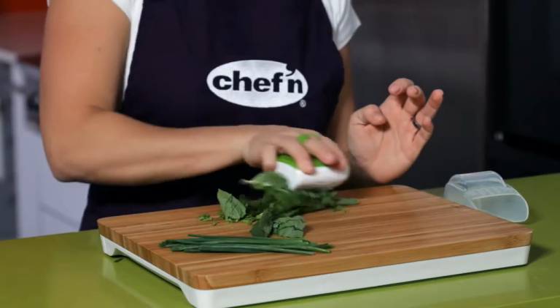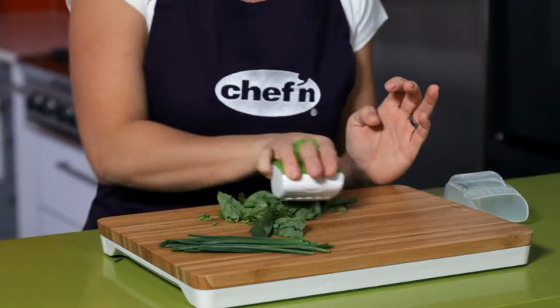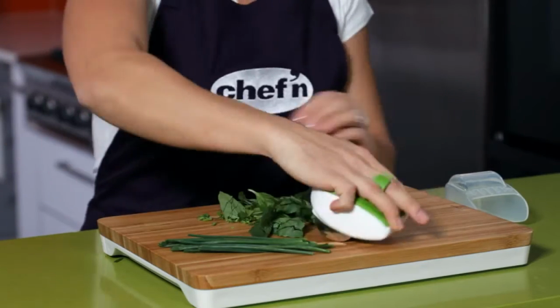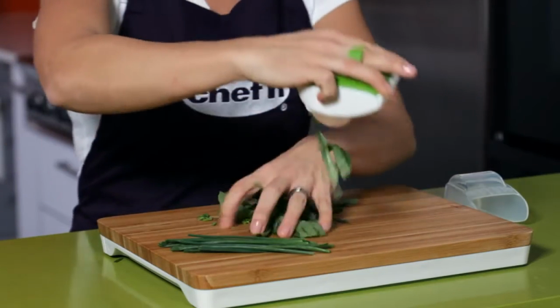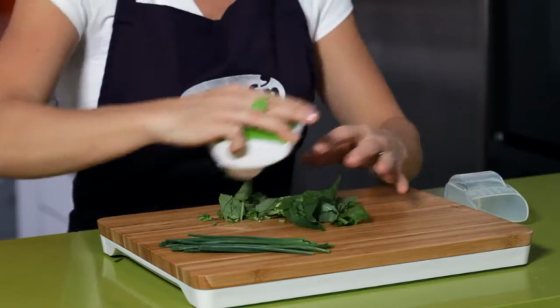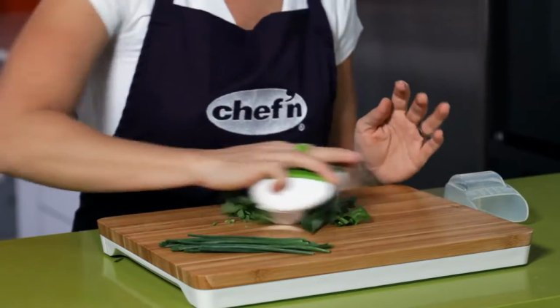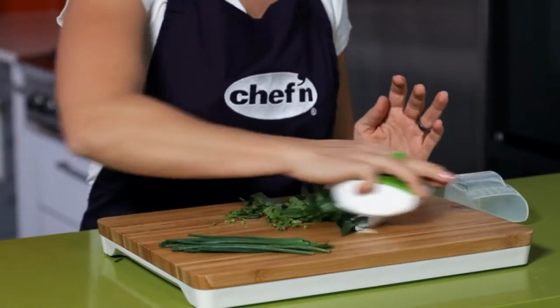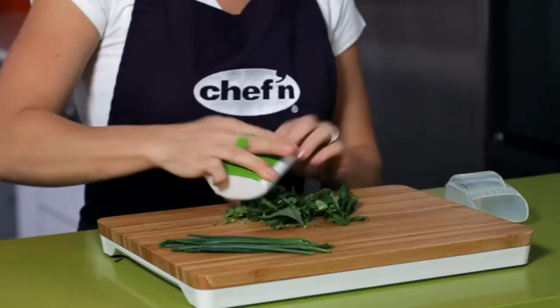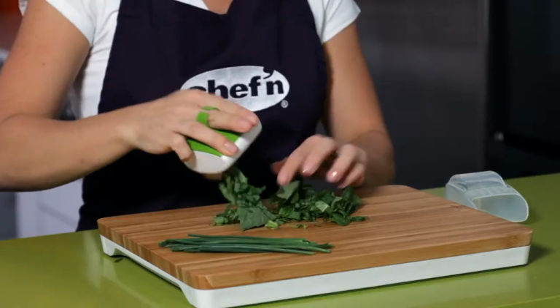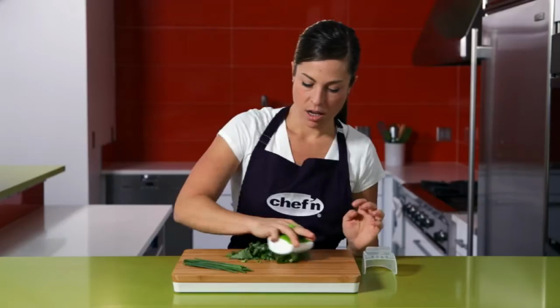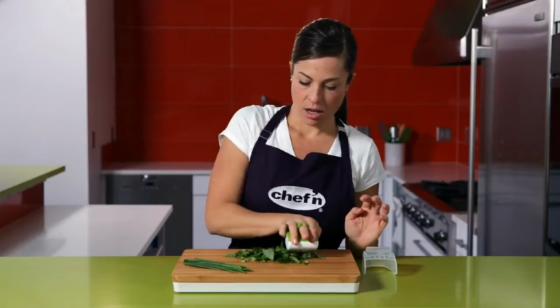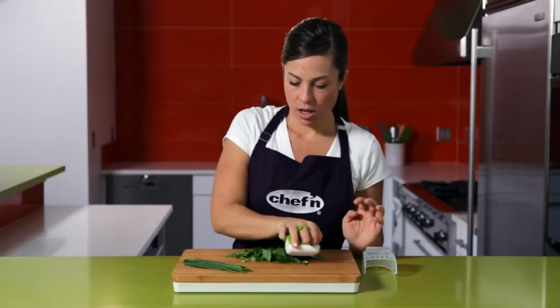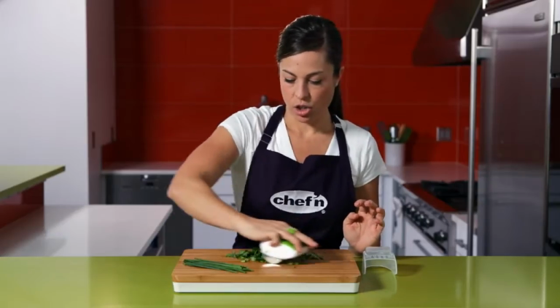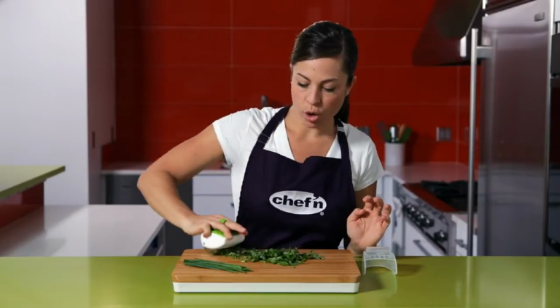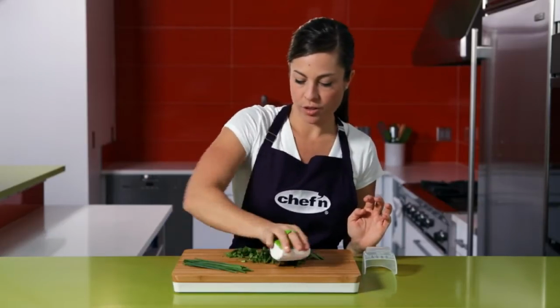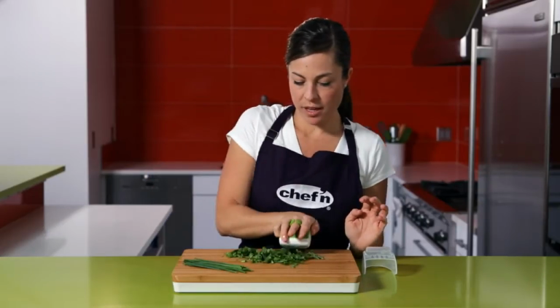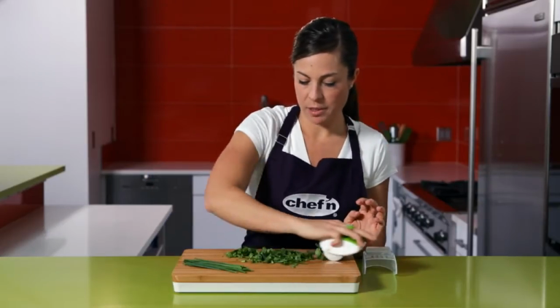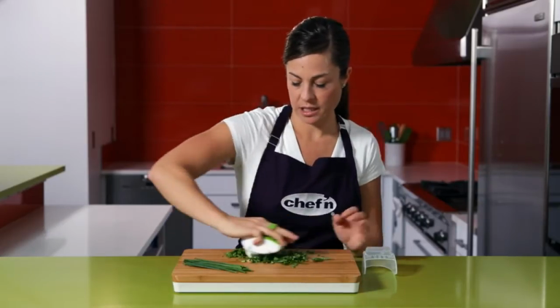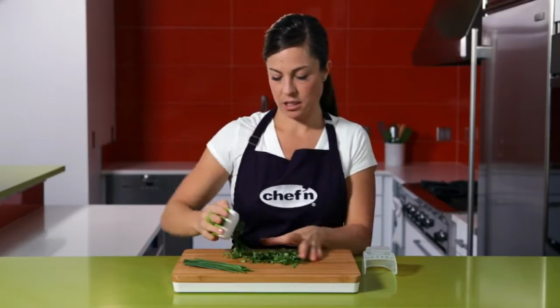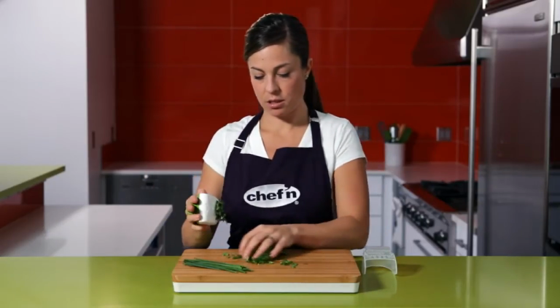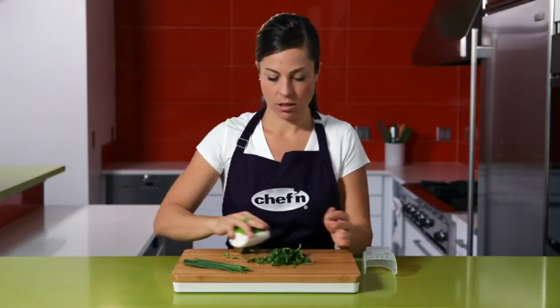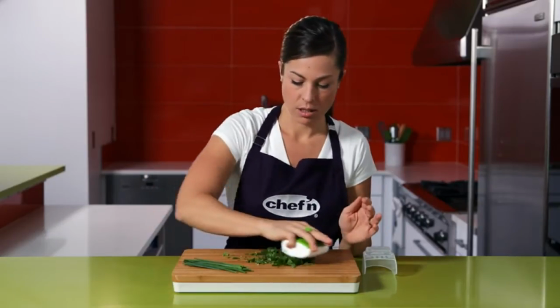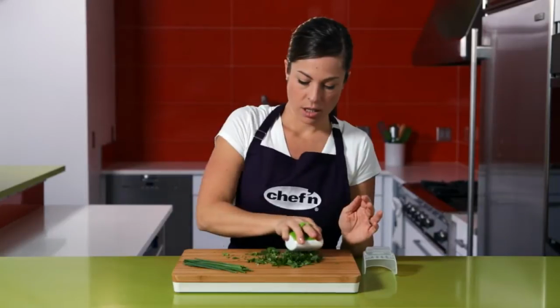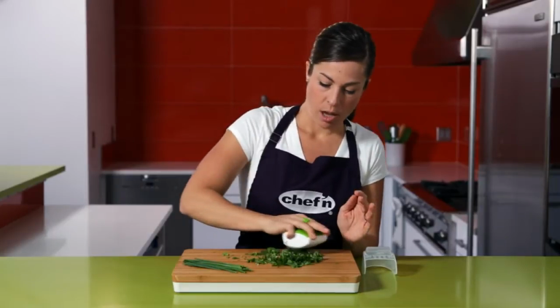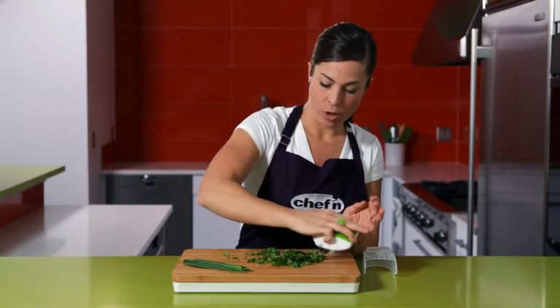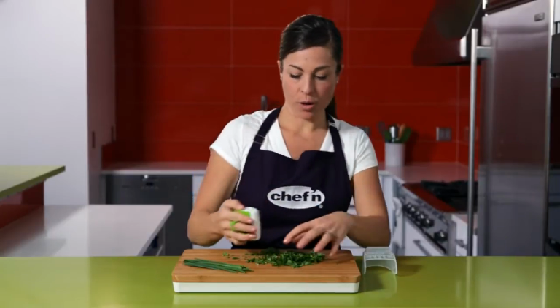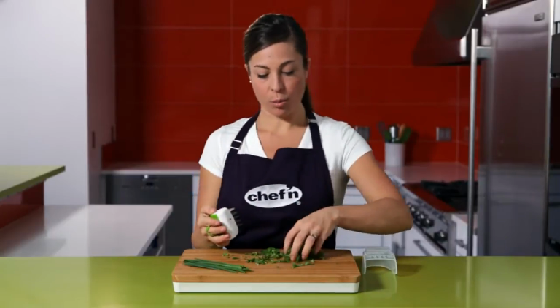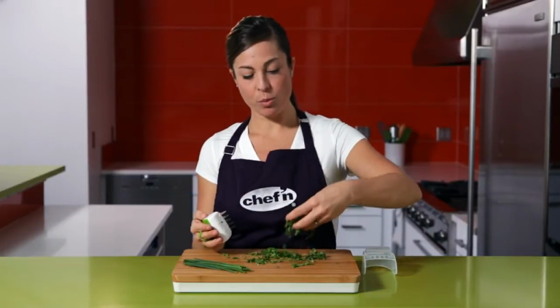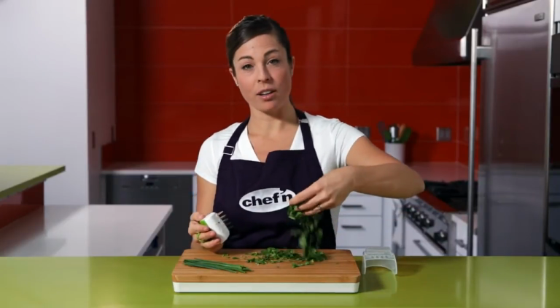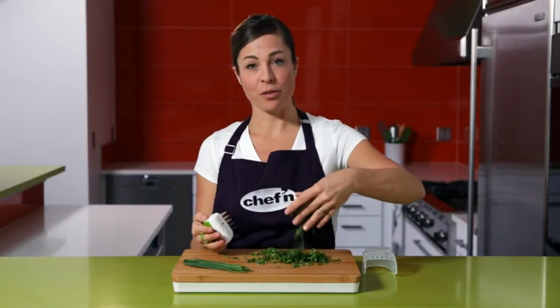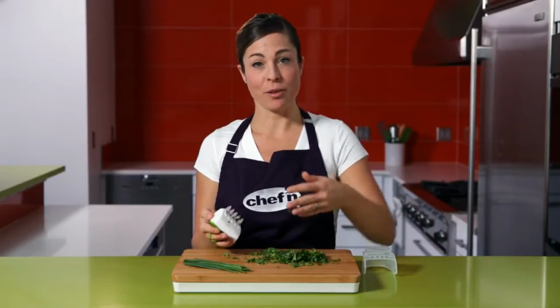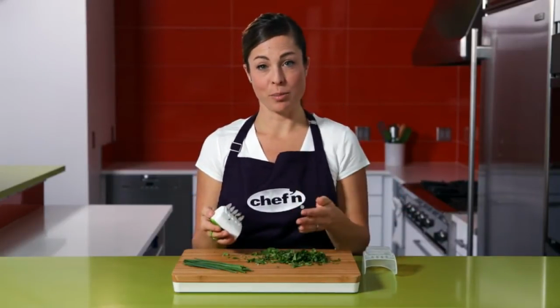Look how quickly and easily just rolling over this basil minces. And before you know it, I've got a perfect pile ready for any recipe.